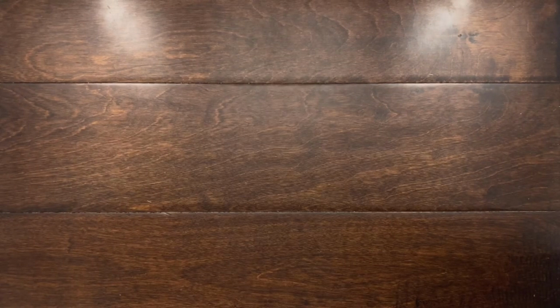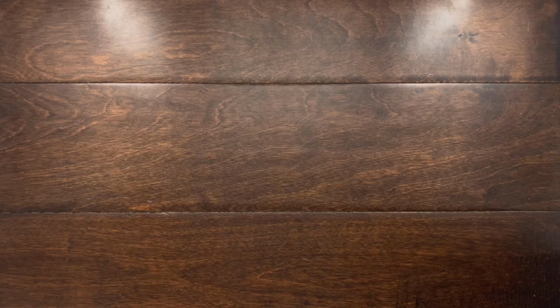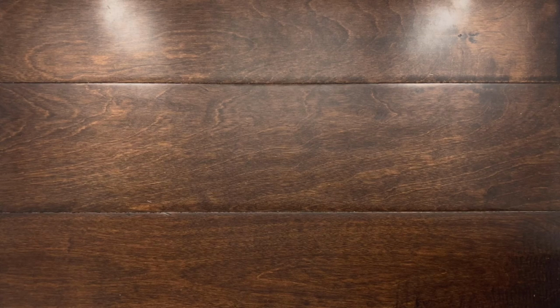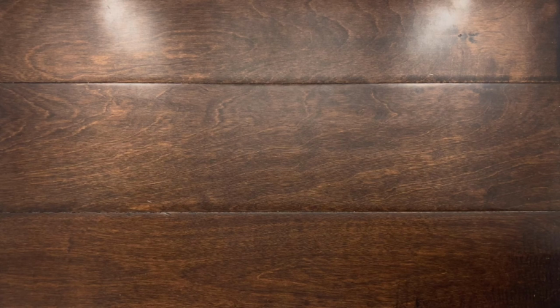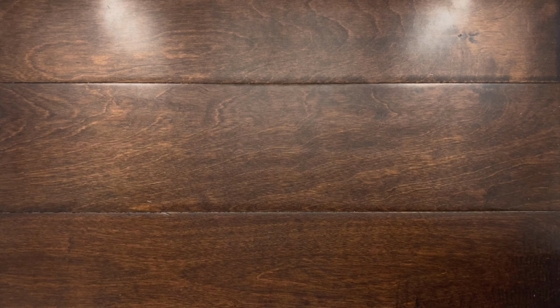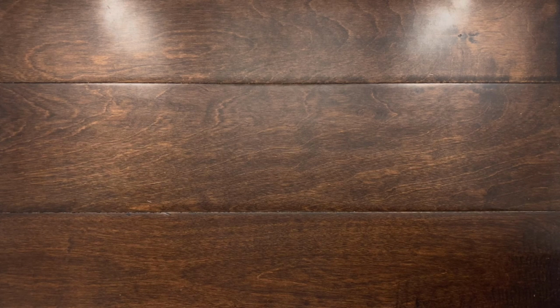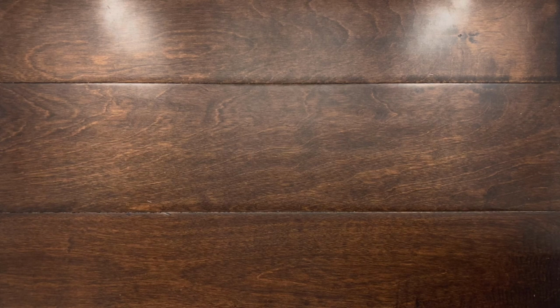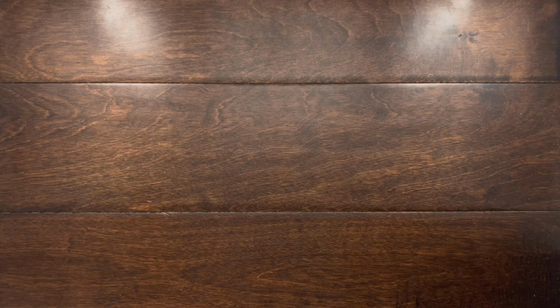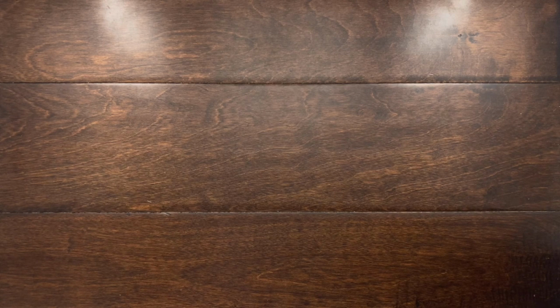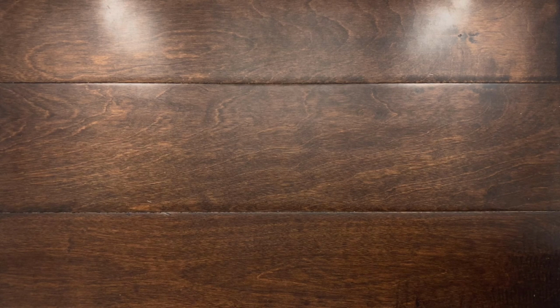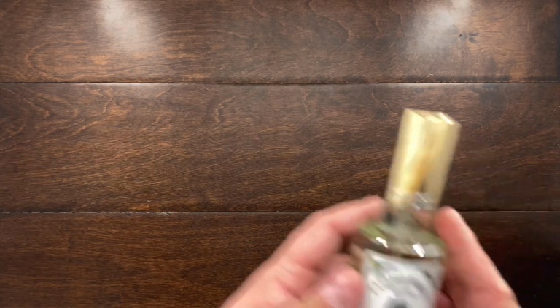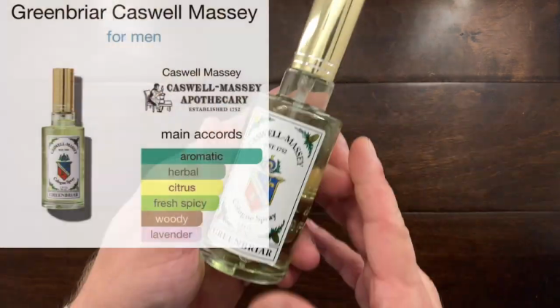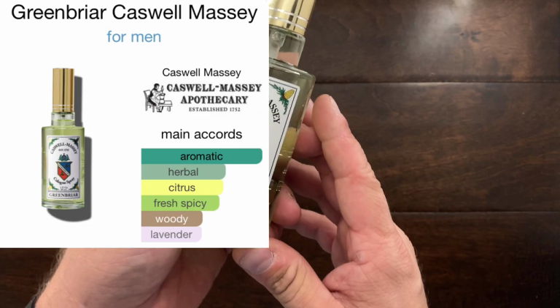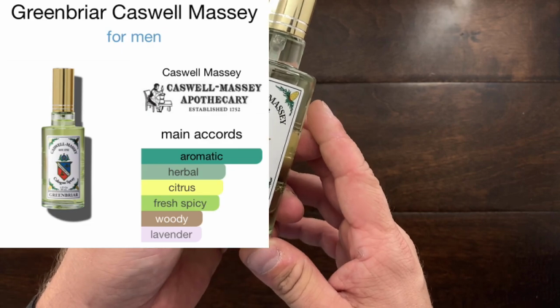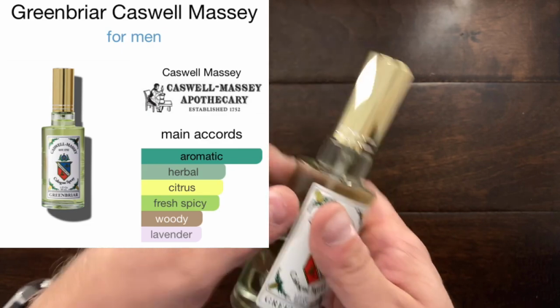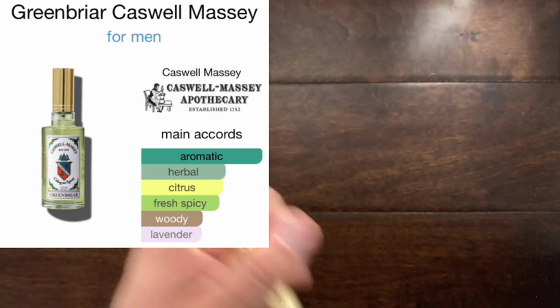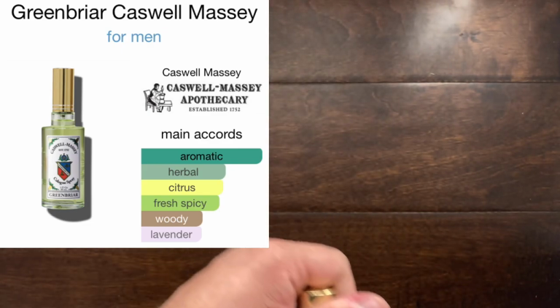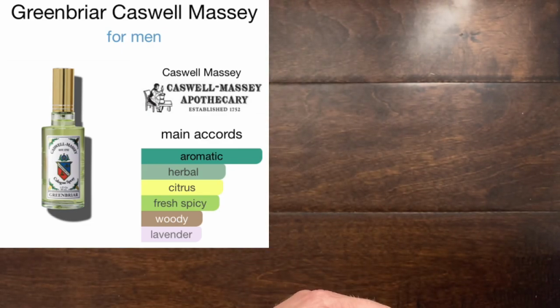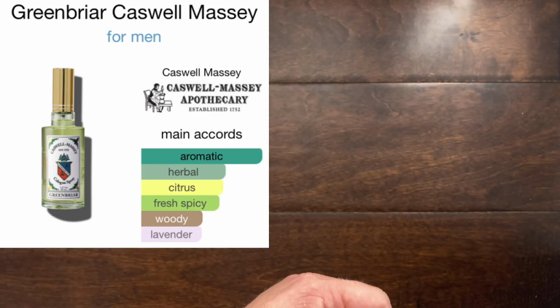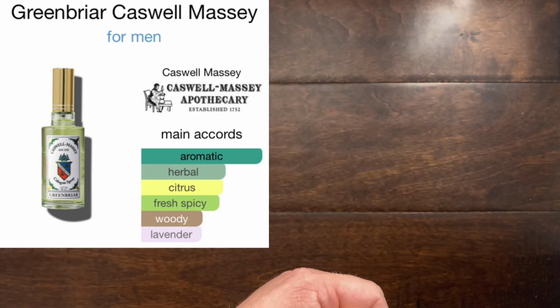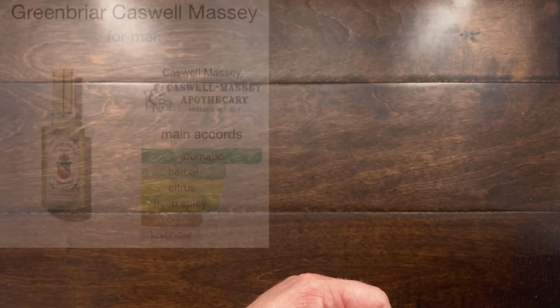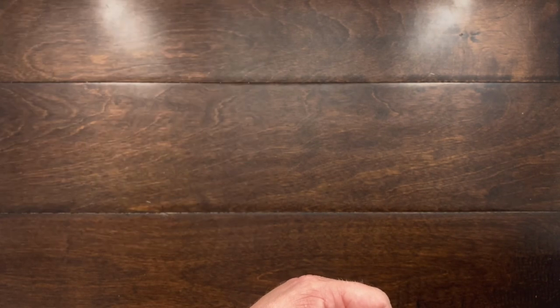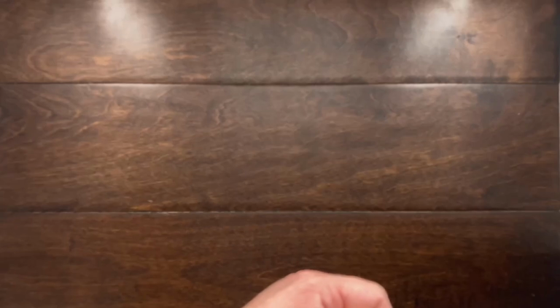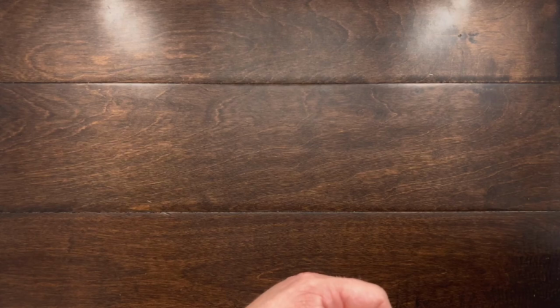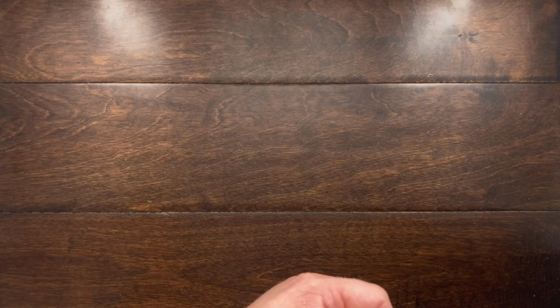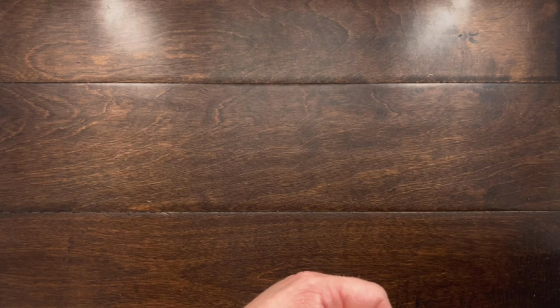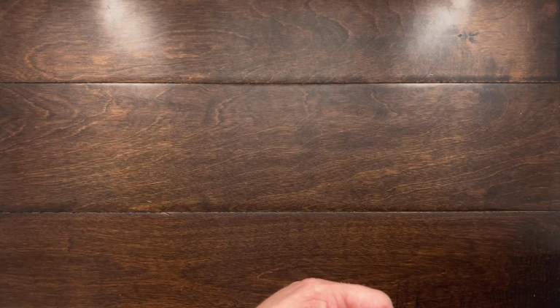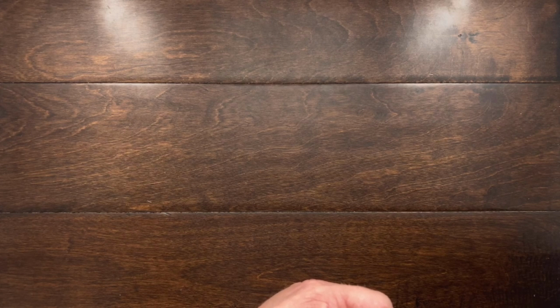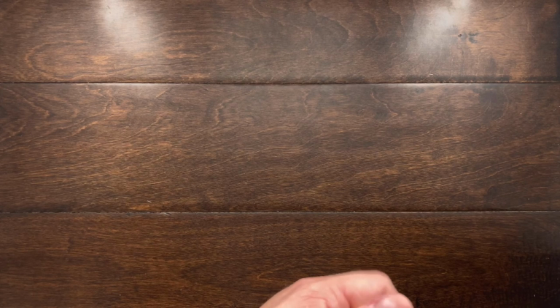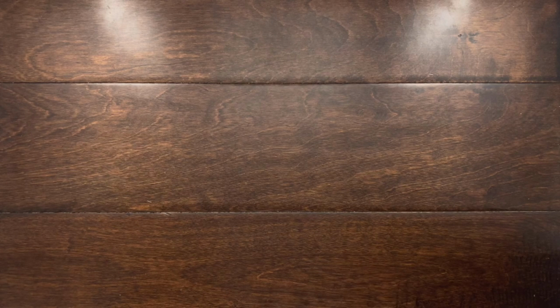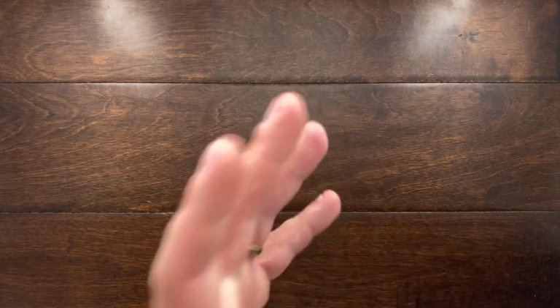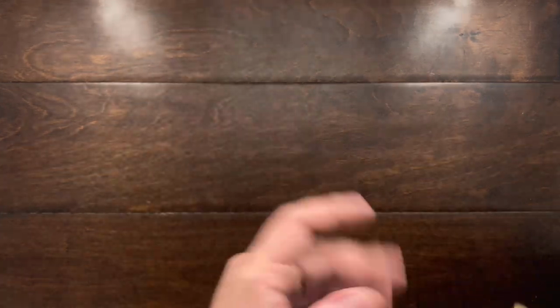After that I have one that my dad wore — Caswell Massey's Green Briar. This is a very green, floral, sandalwood-y fragrance, but it's extremely classic.